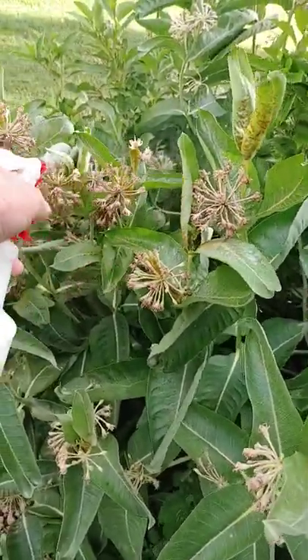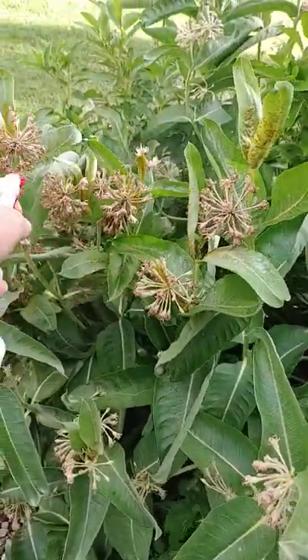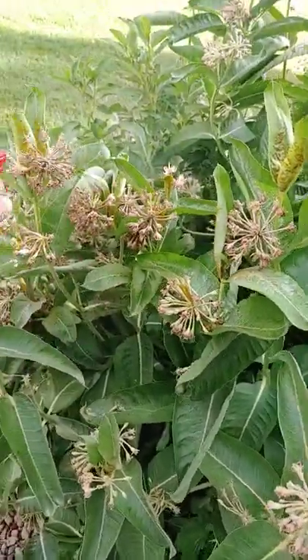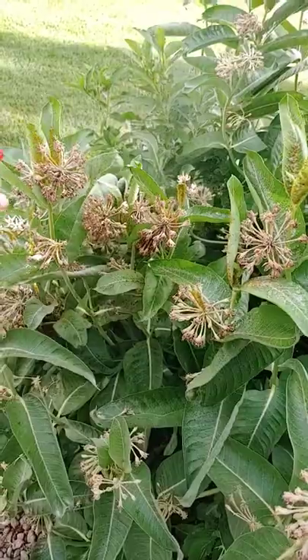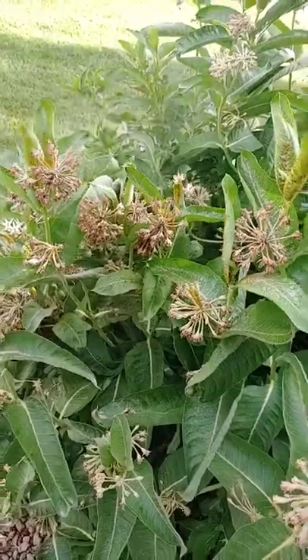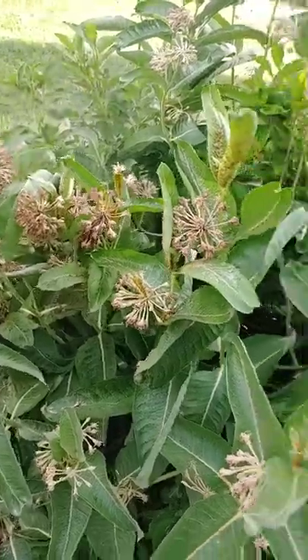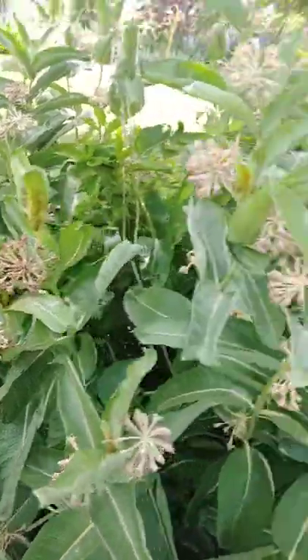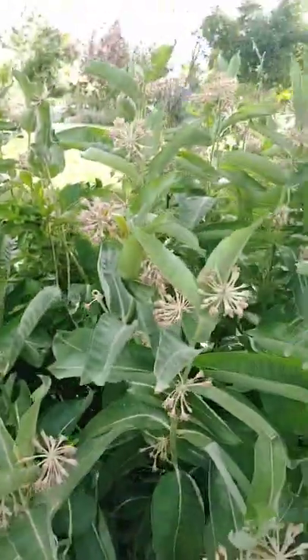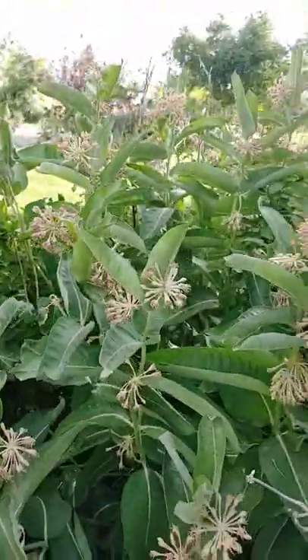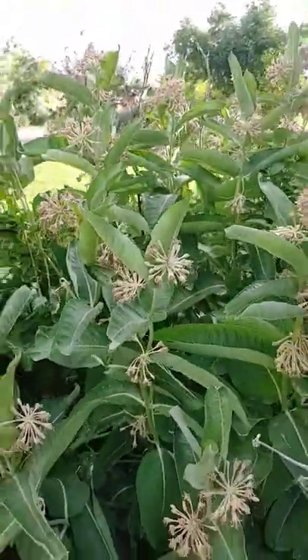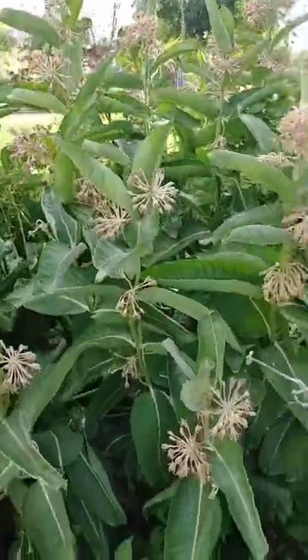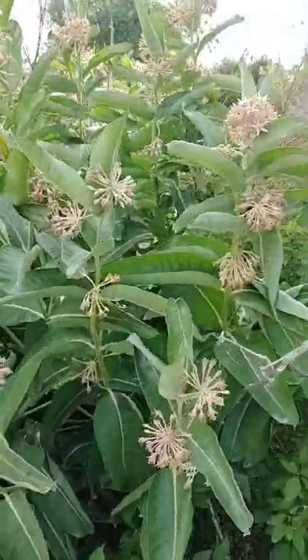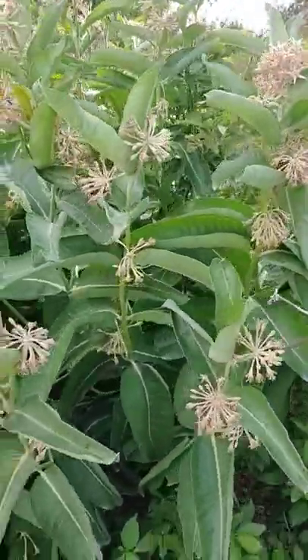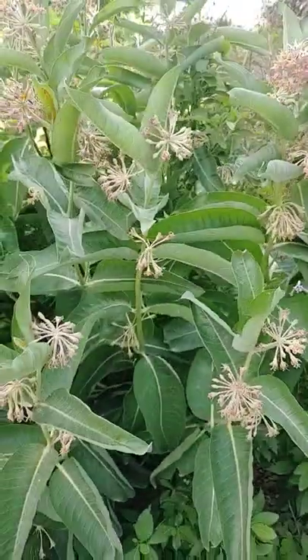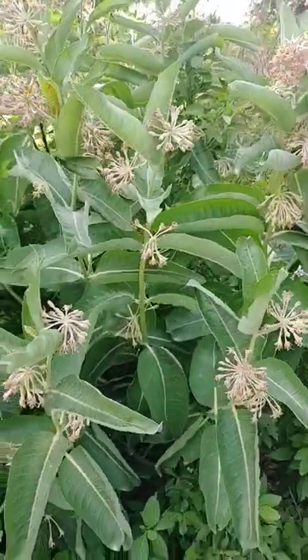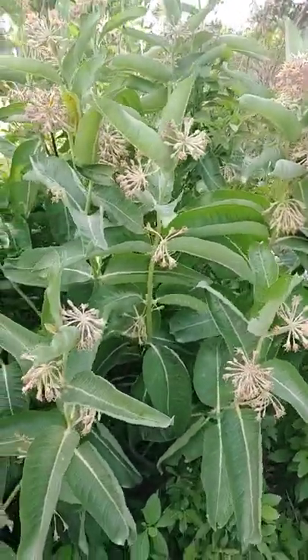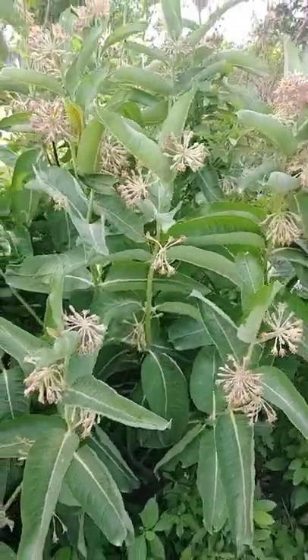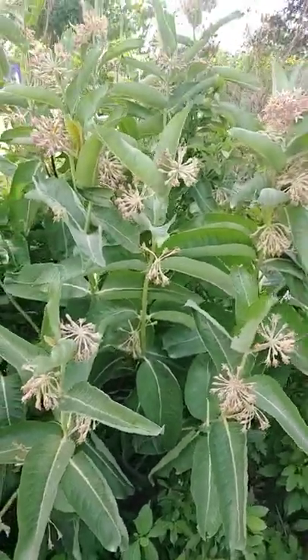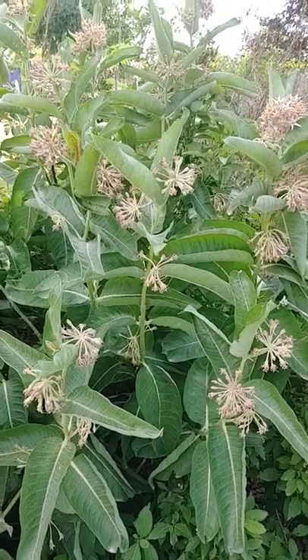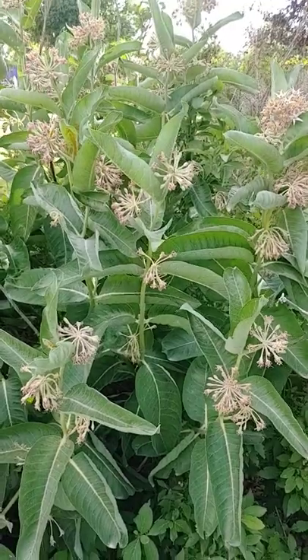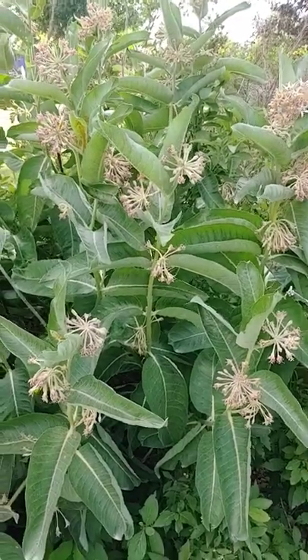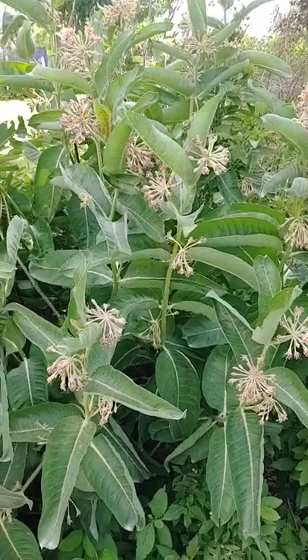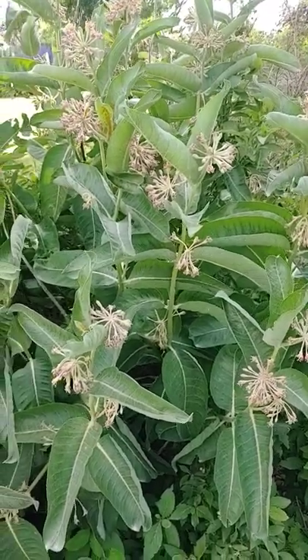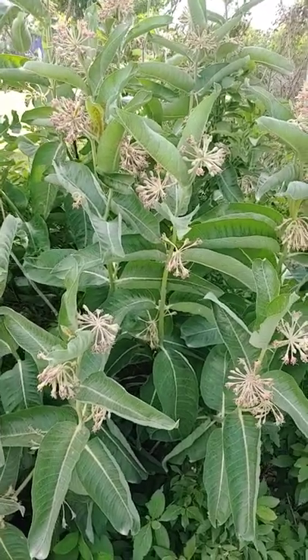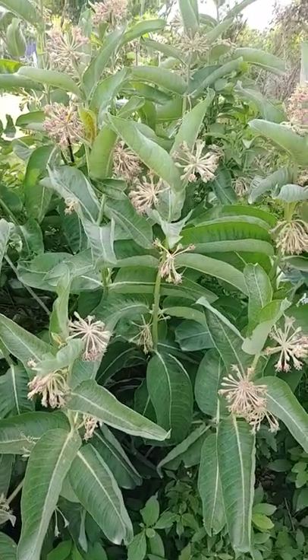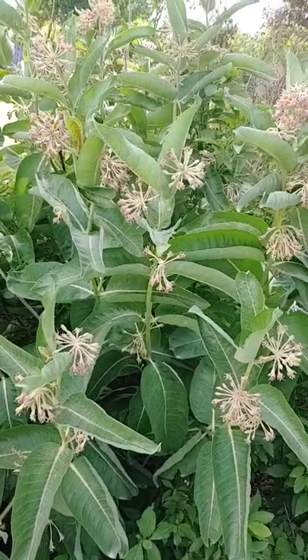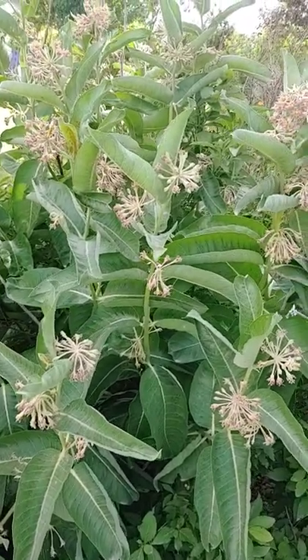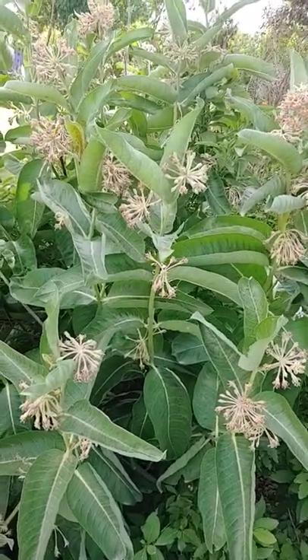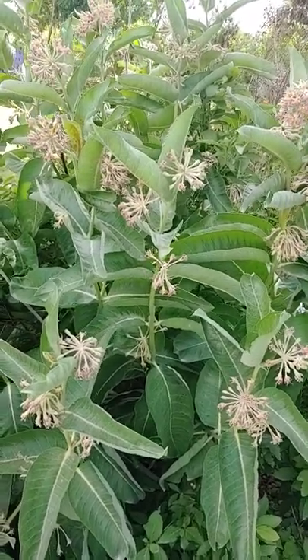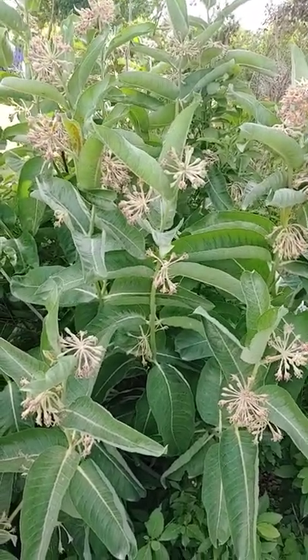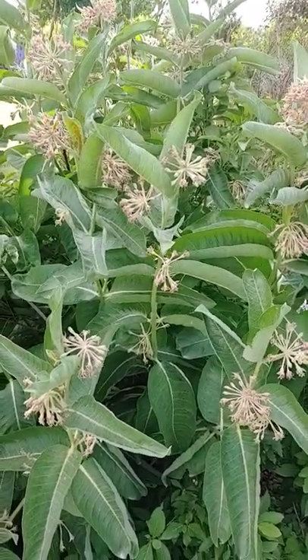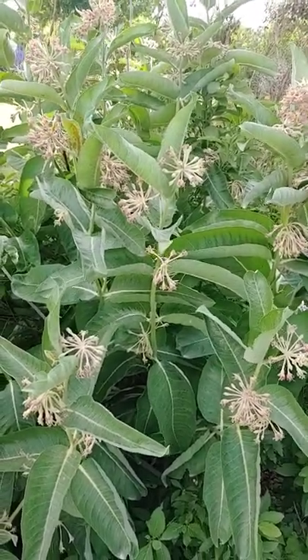They will fall off and this will be restored for great habitat for the monarch butterfly. Until the next time, this is Dirt Farmer Jay from DirtFarmerJay.com.